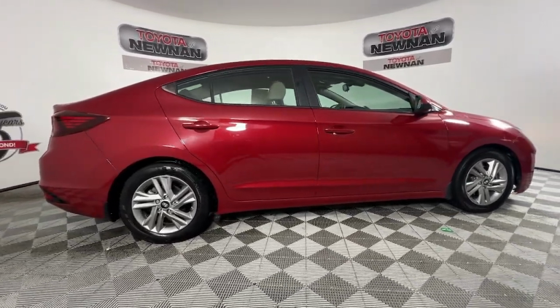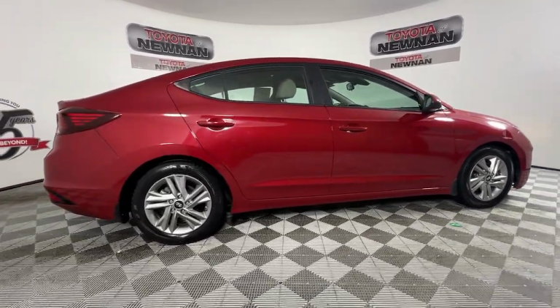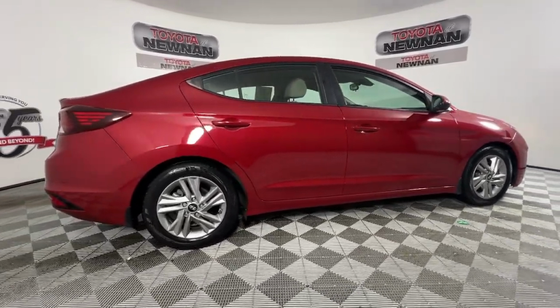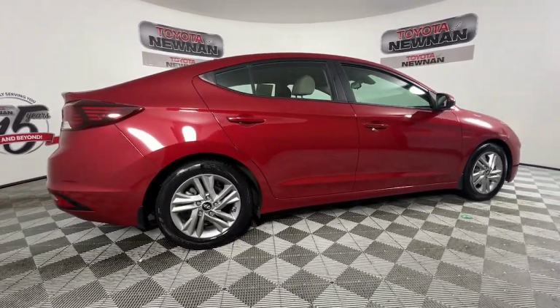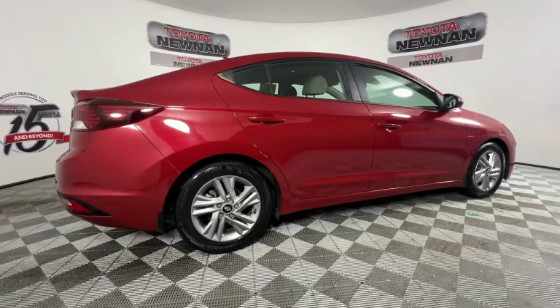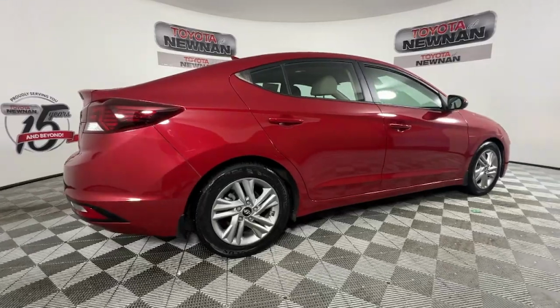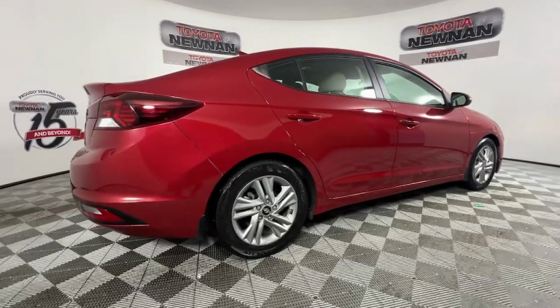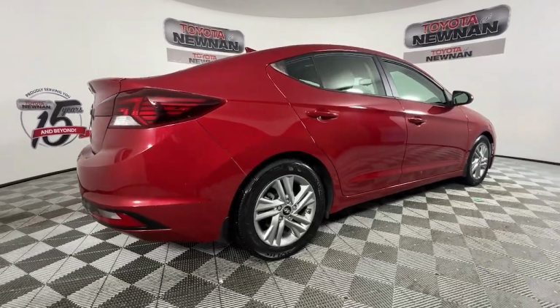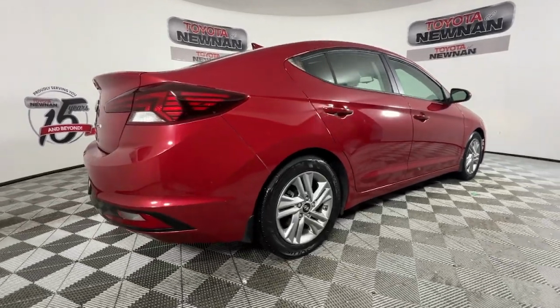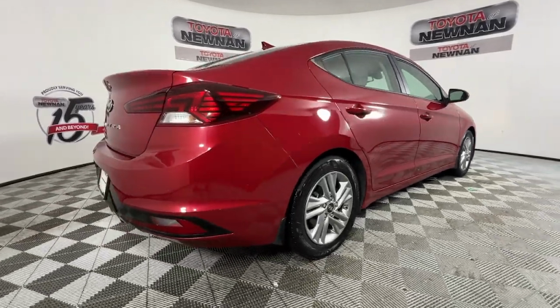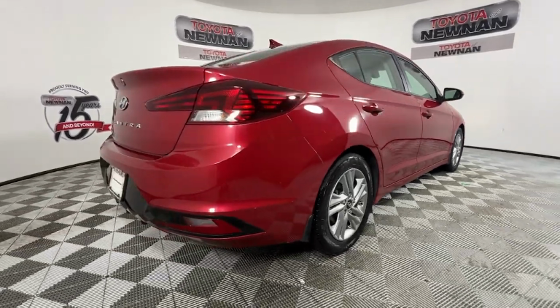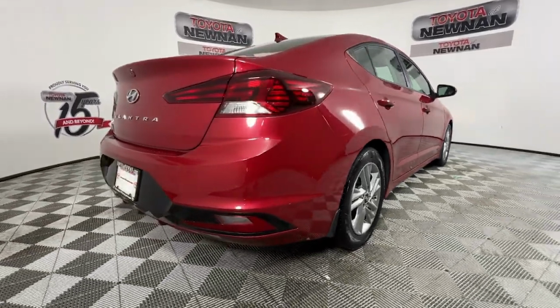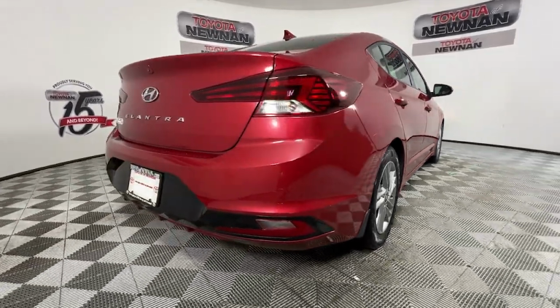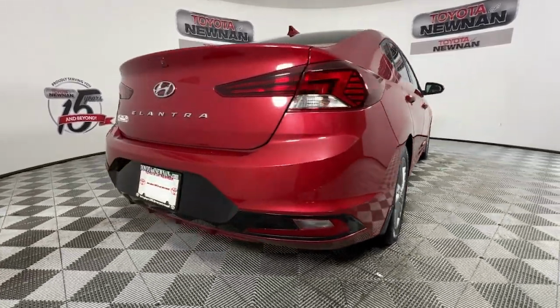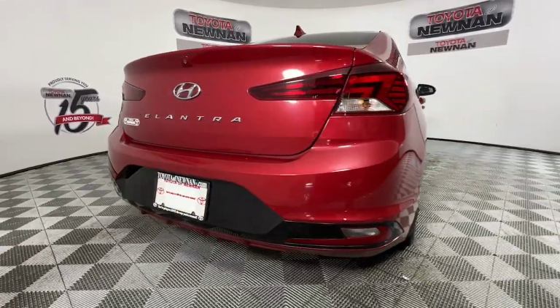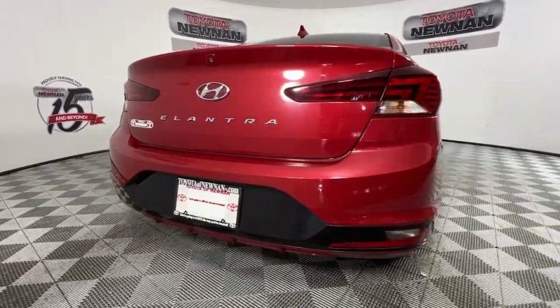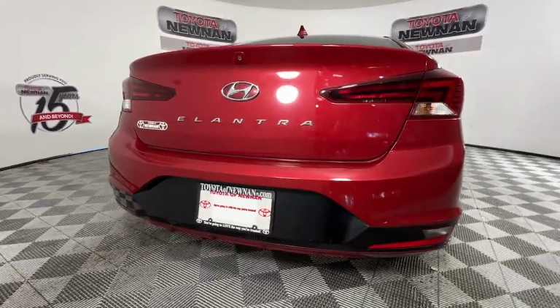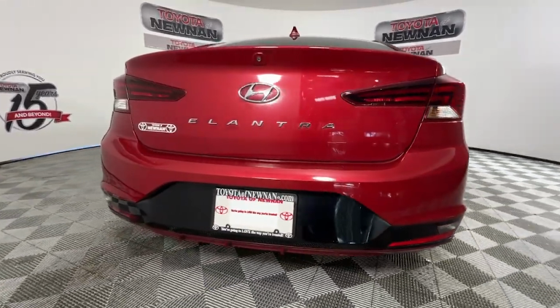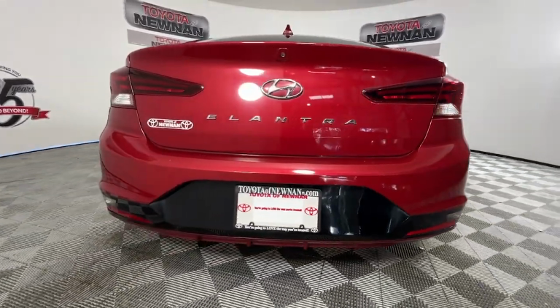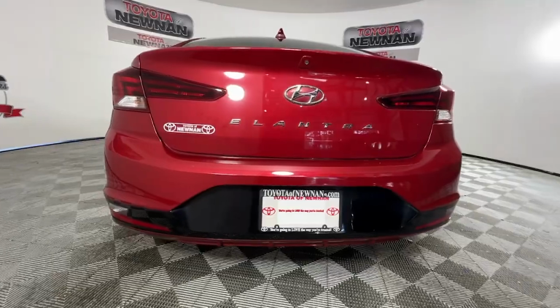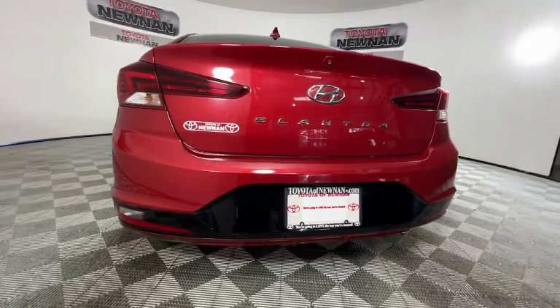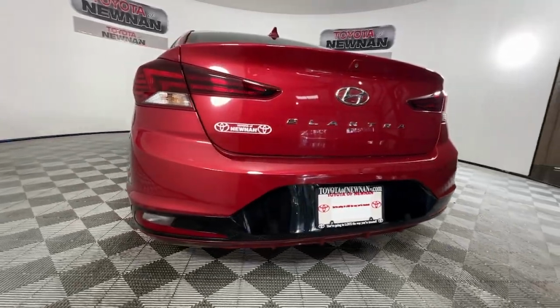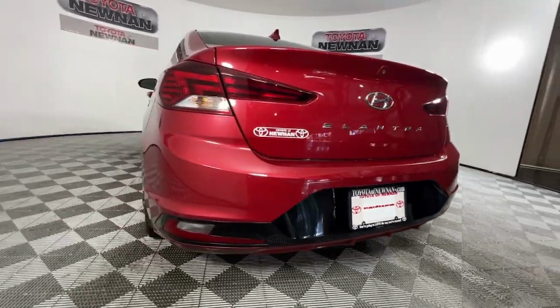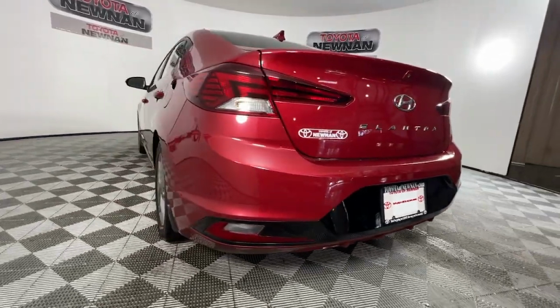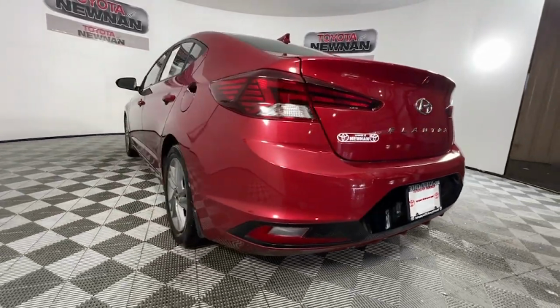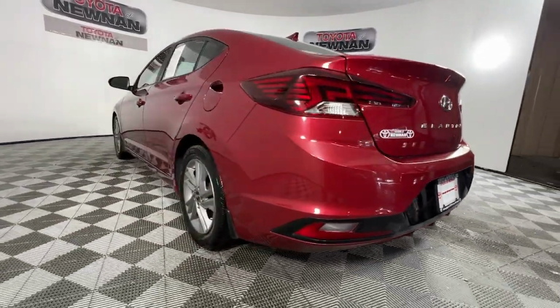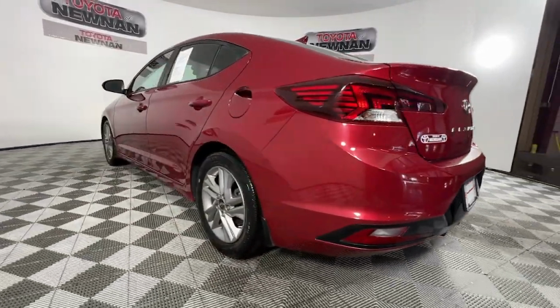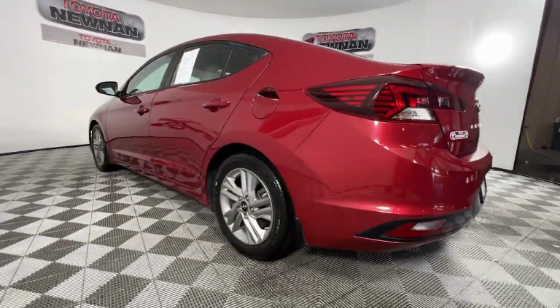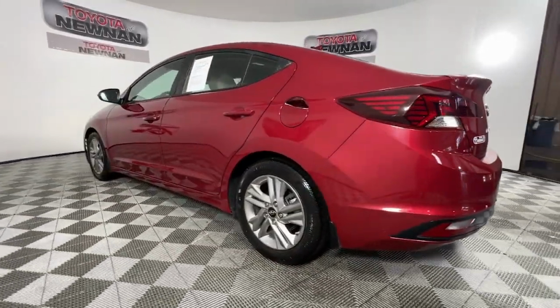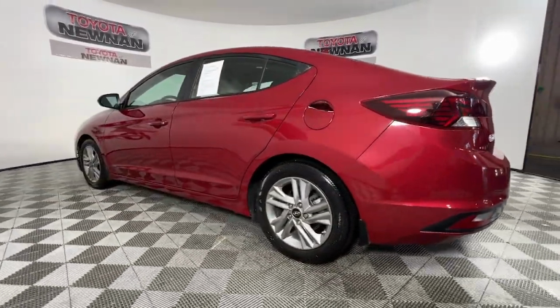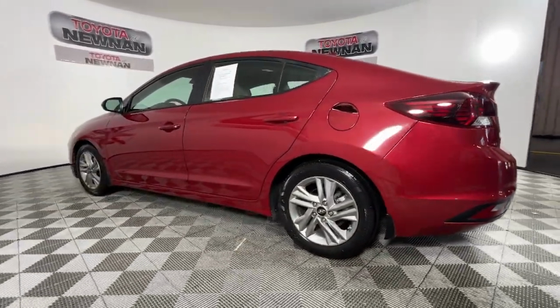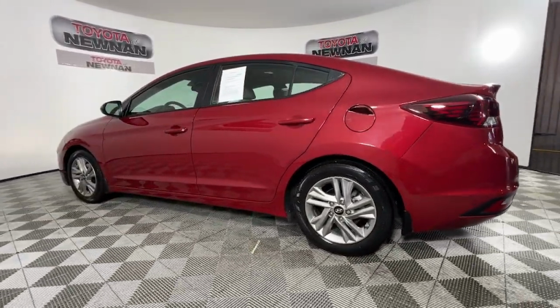Start your day in smart style in this feature-packed Elantra. You'll love its ergonomic controls, standard rearview camera, refined ride, modern looks, and confidence-inspiring safety features.